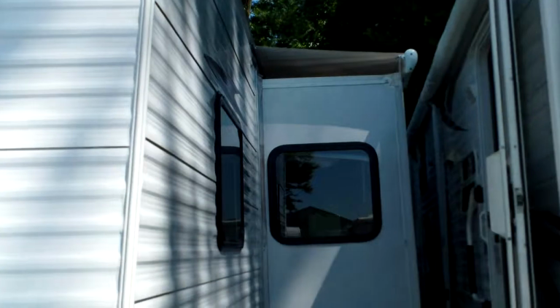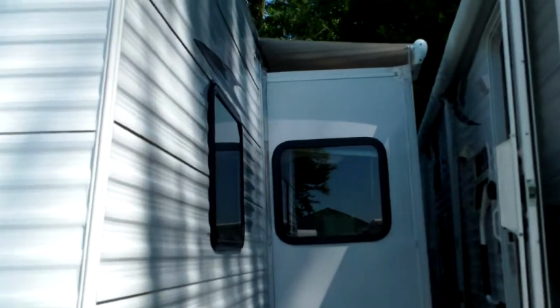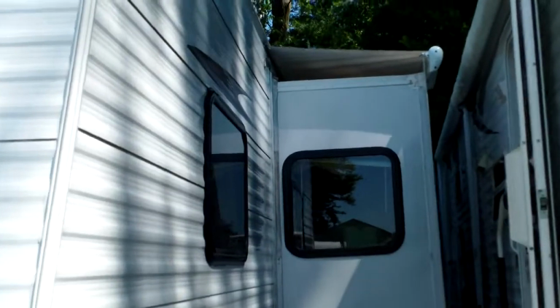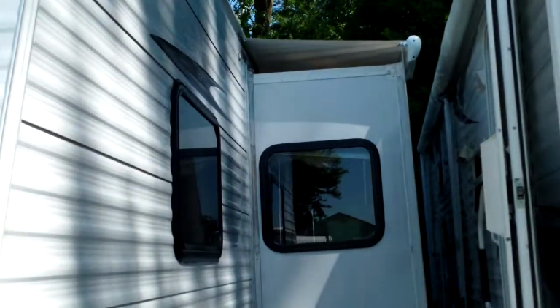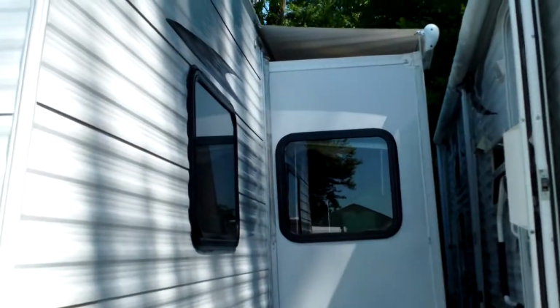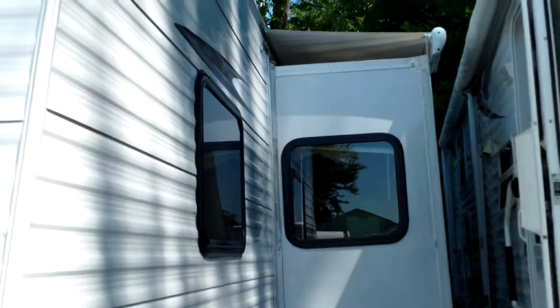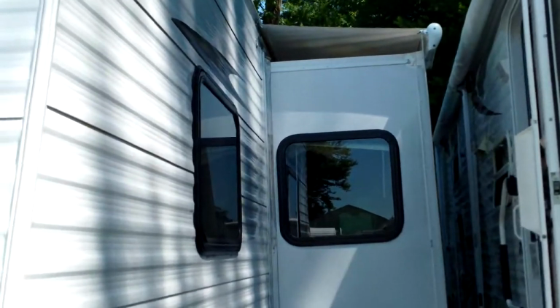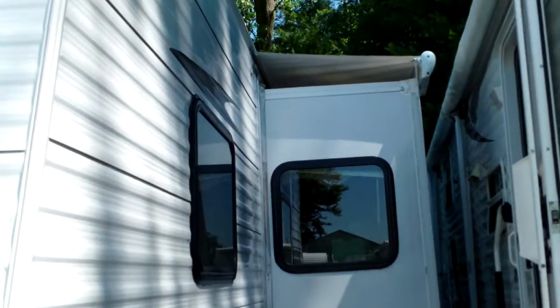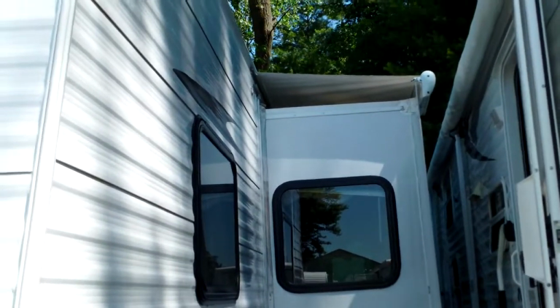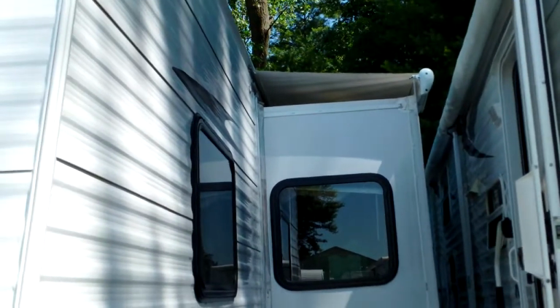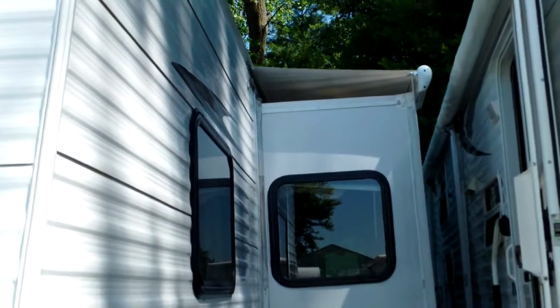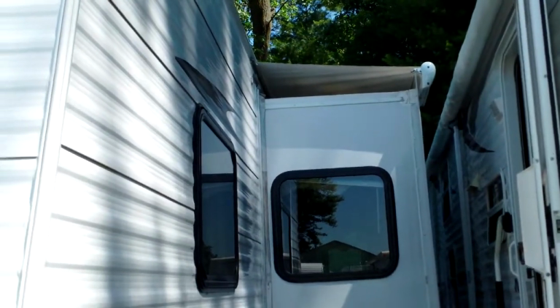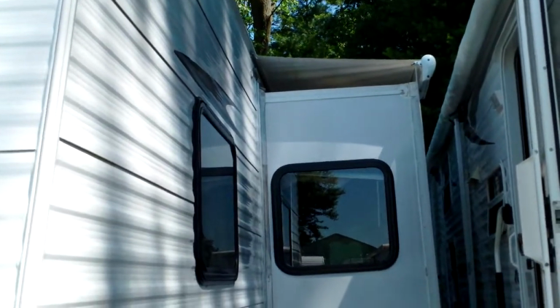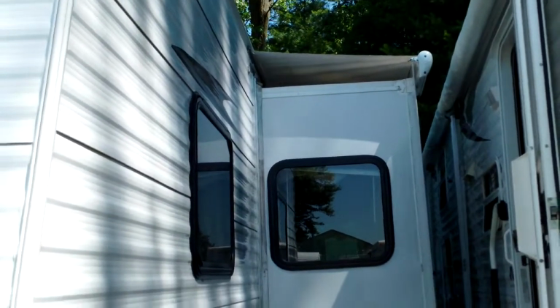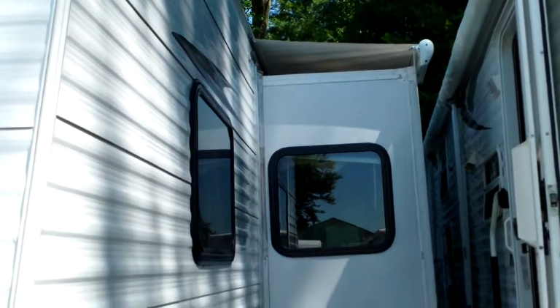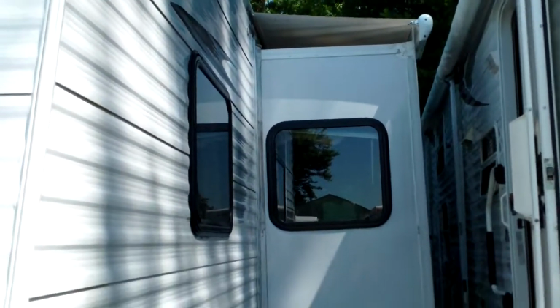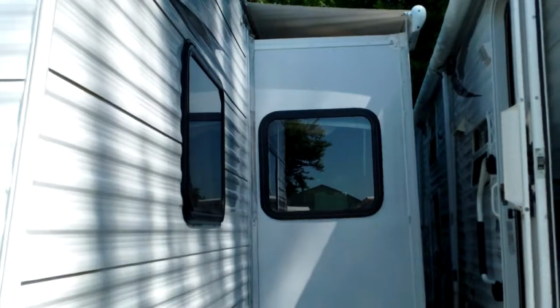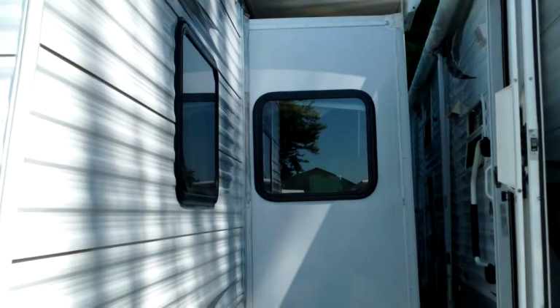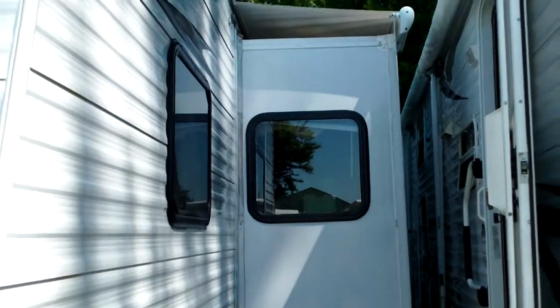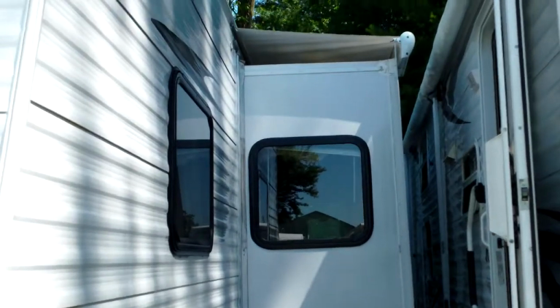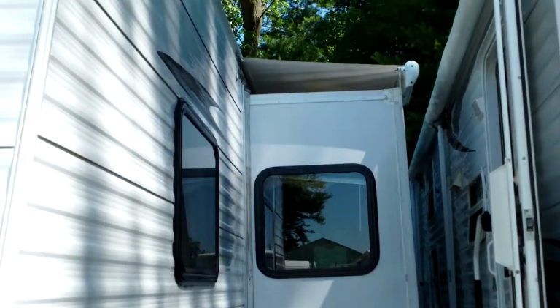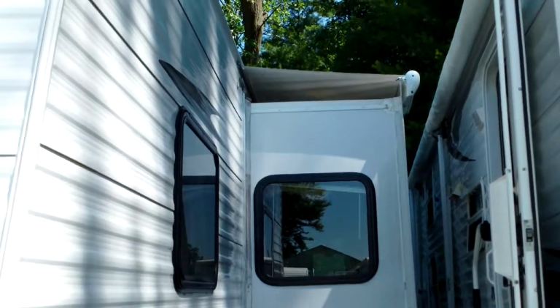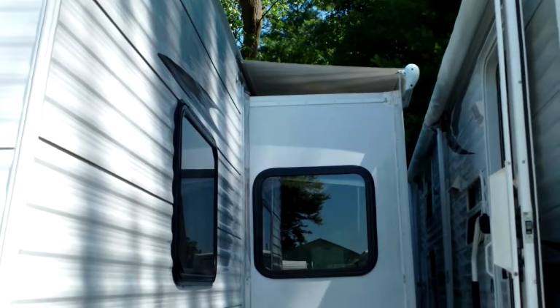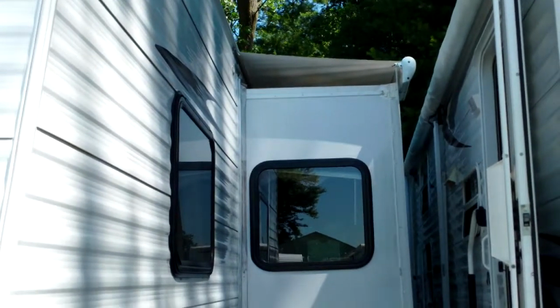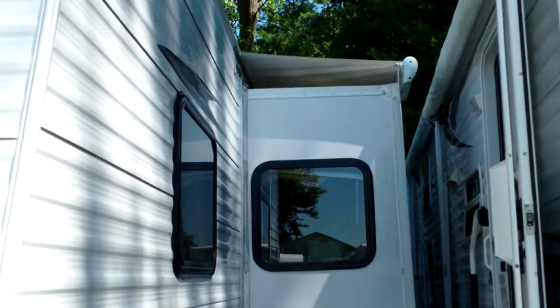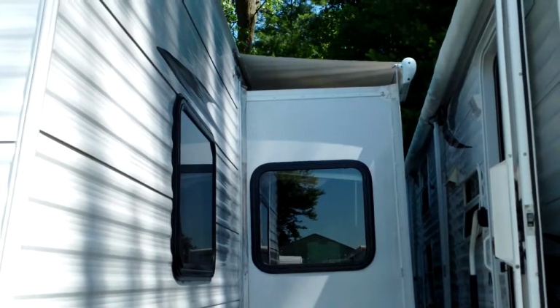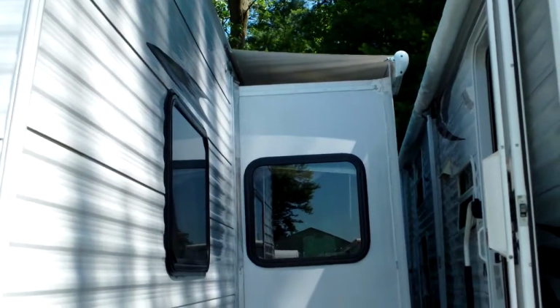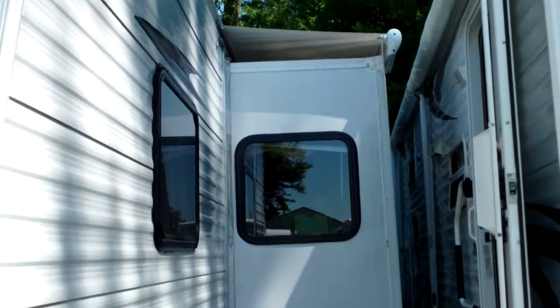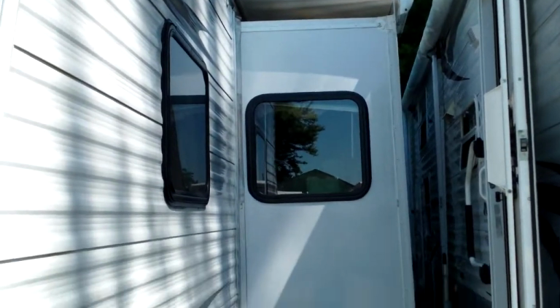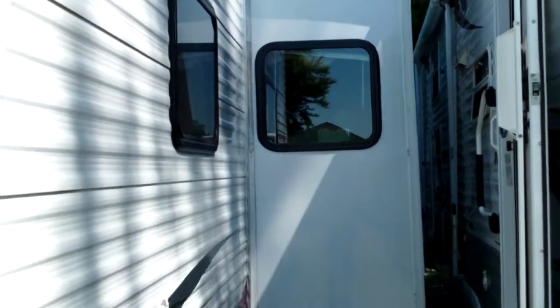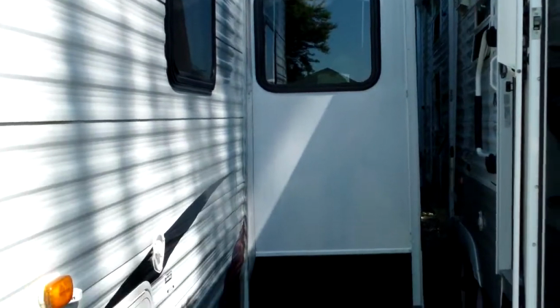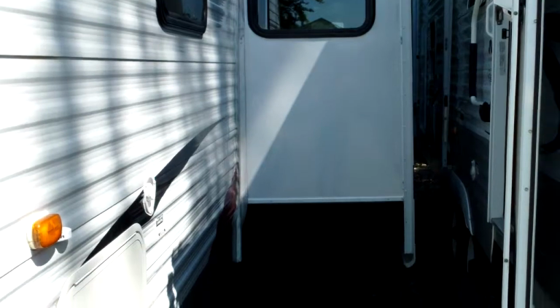We've got an ultra large slide on this with a slide-out cover, which is nice. That's a great option that the previous customer added — keeps debris, water, and everything away from the slide, which is nice to see on this camper.